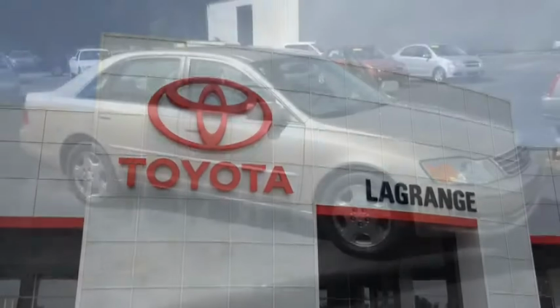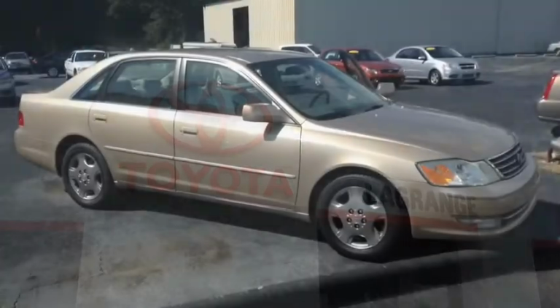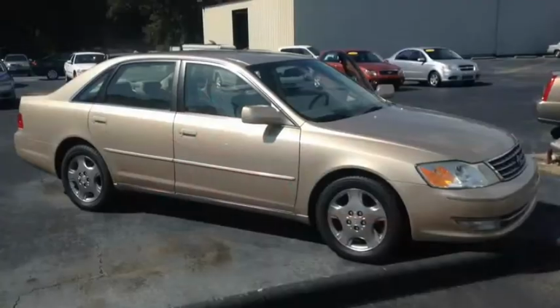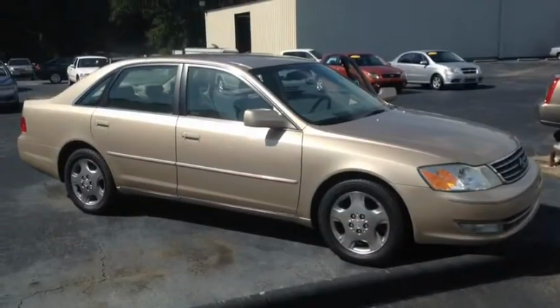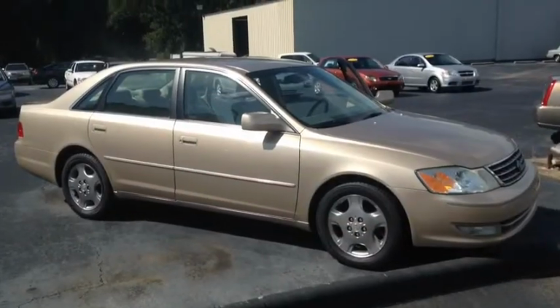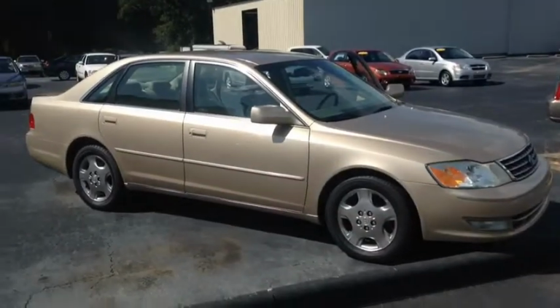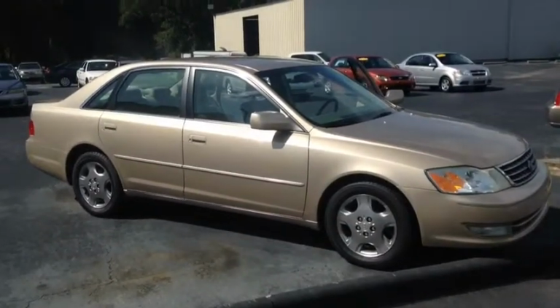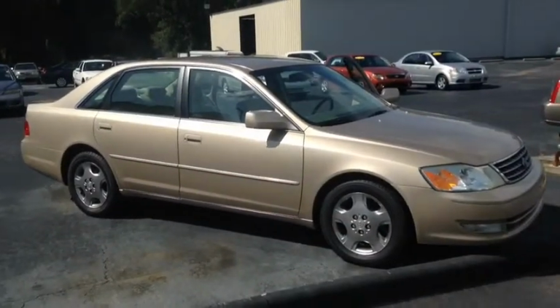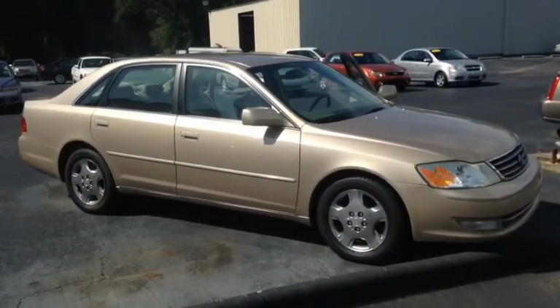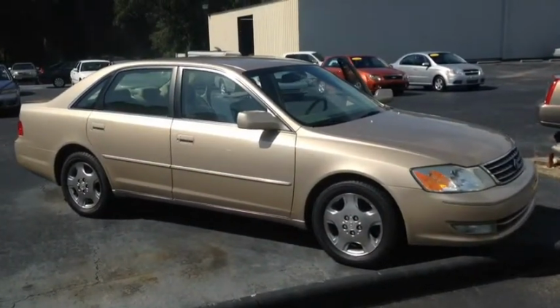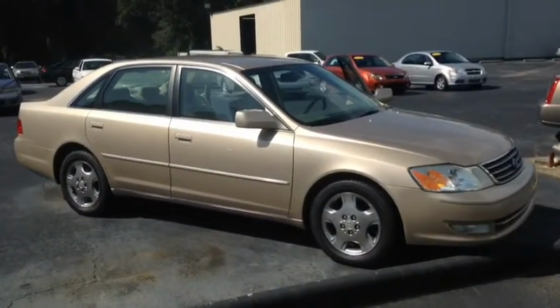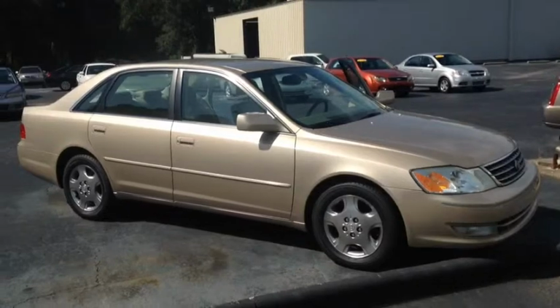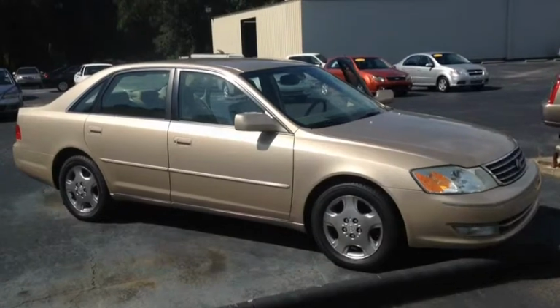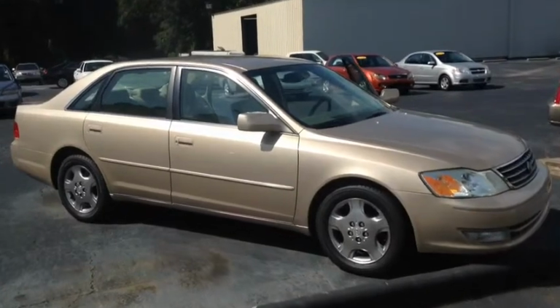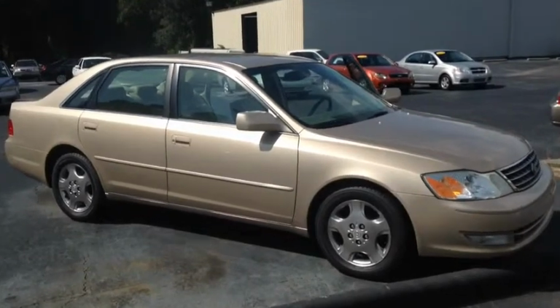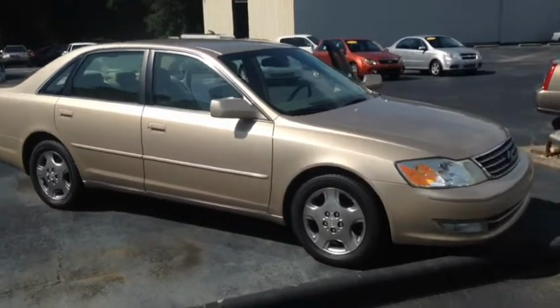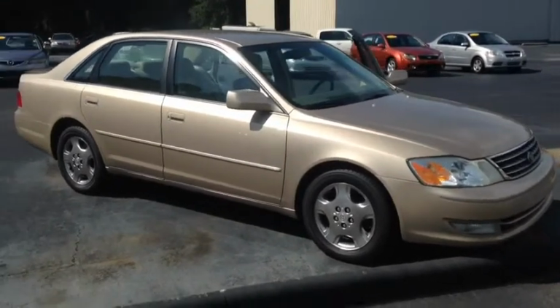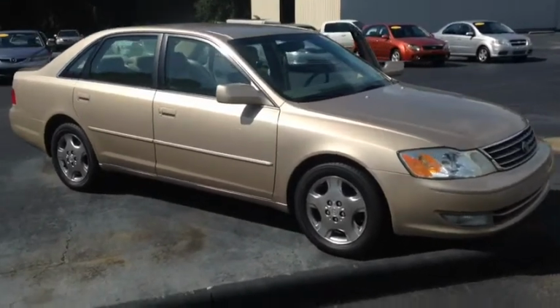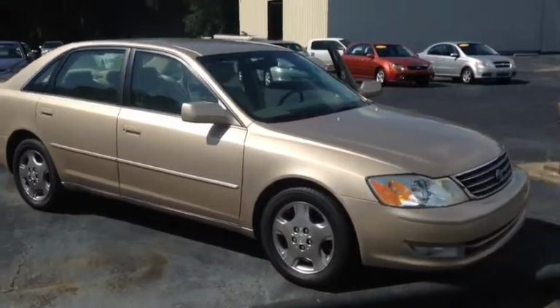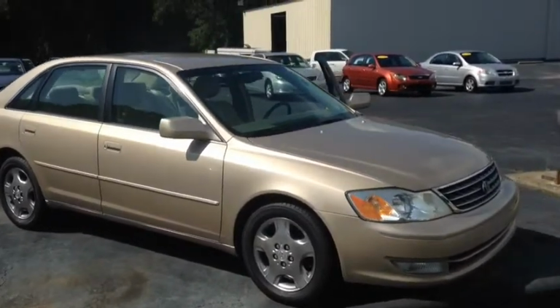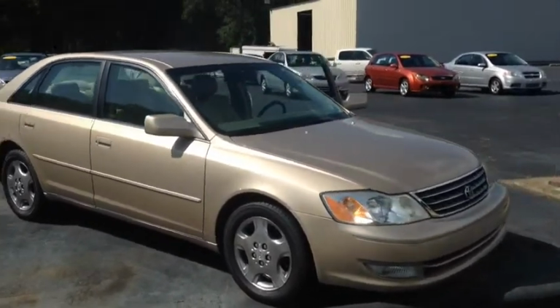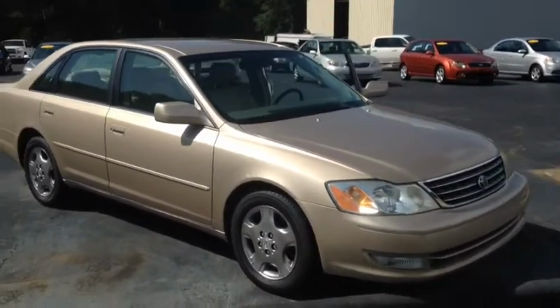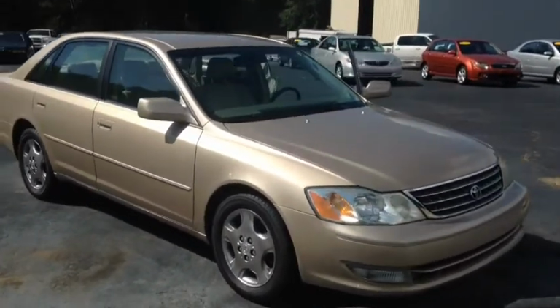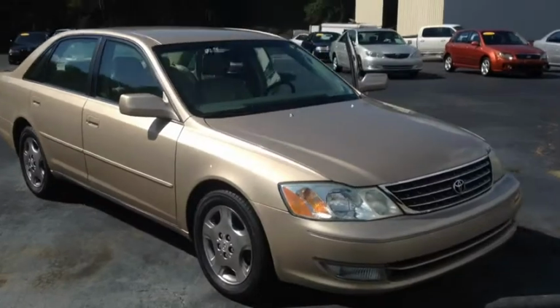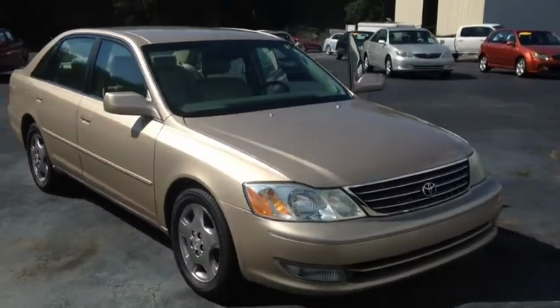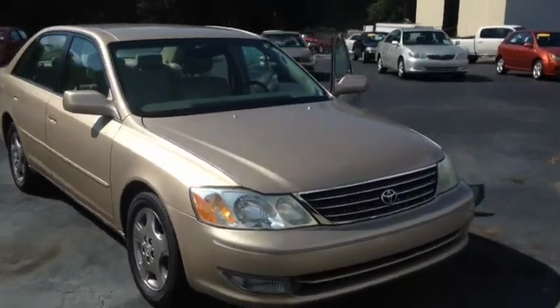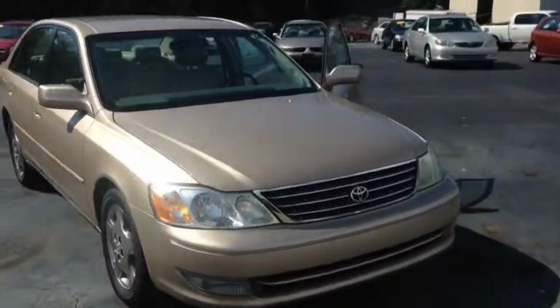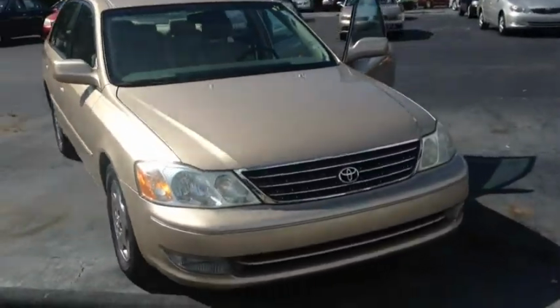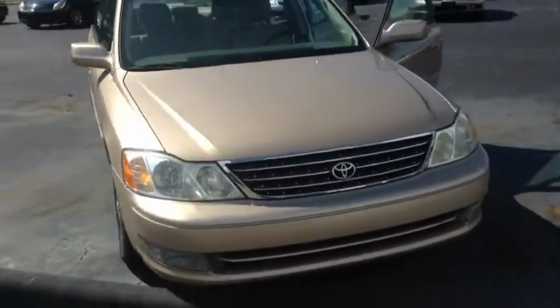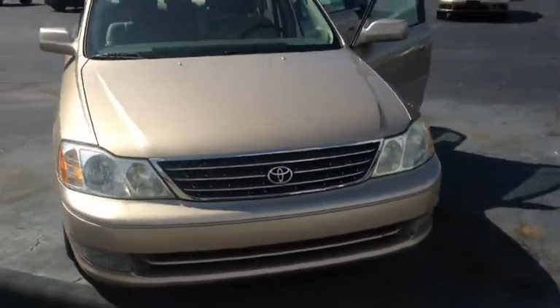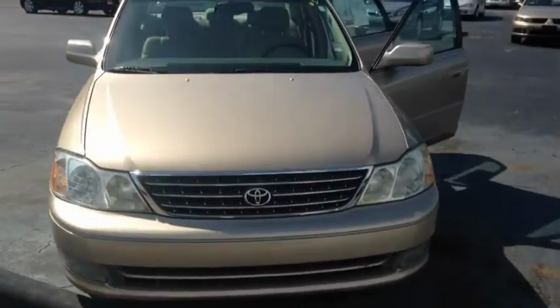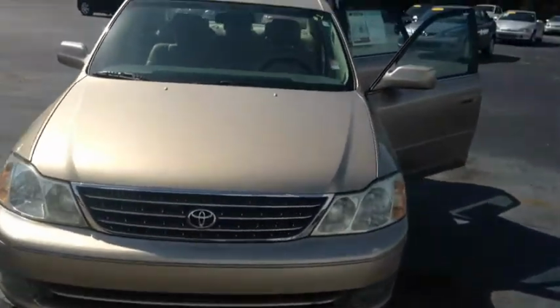Hey, how's it going? This is Macaulay with LaGrange Toyota and today I want to show you that 2003 Toyota Avalon. It is an Avalon XLS, alloy wheels, fog lights. As you can see it's a golden color.